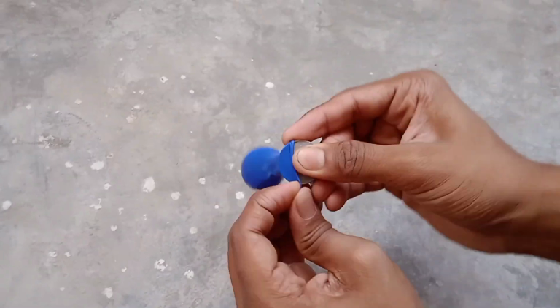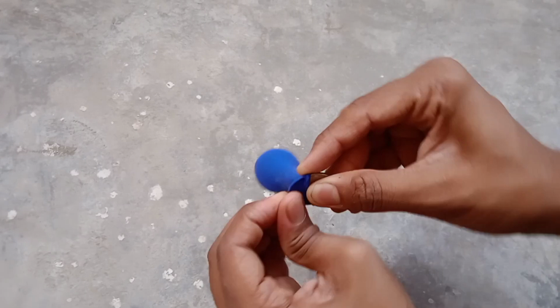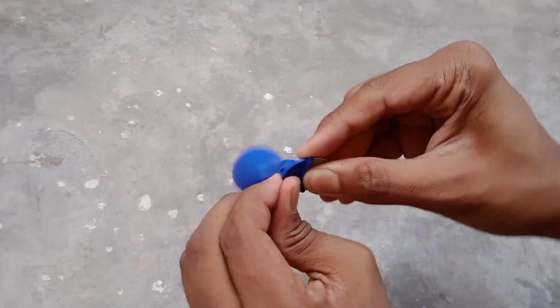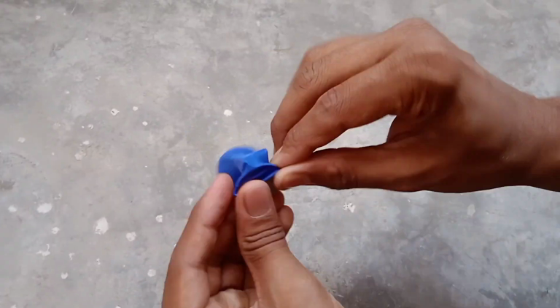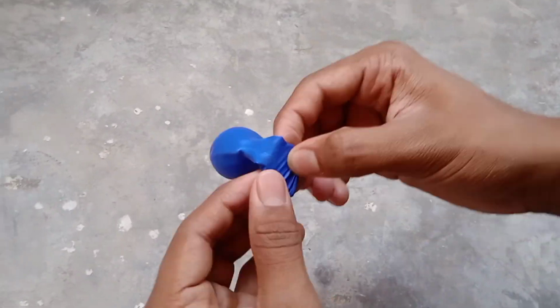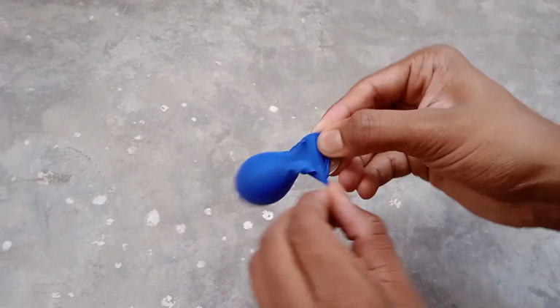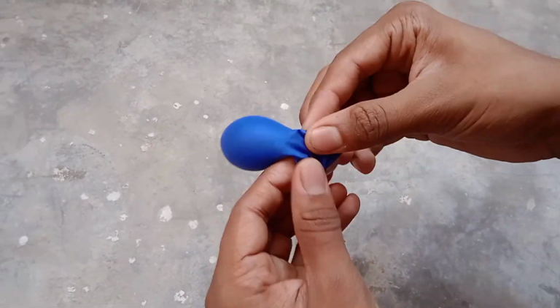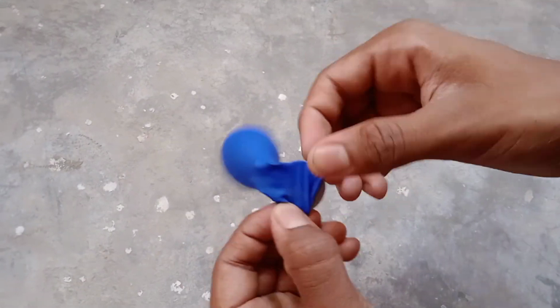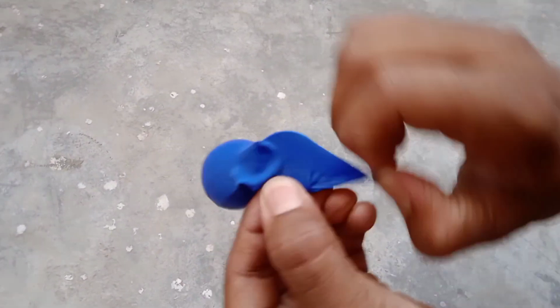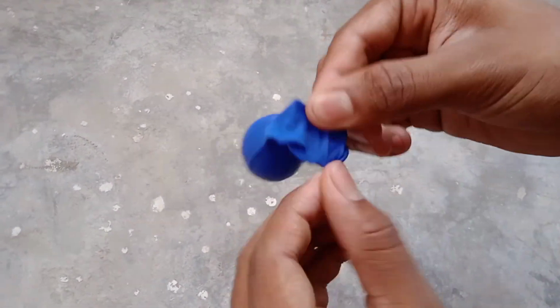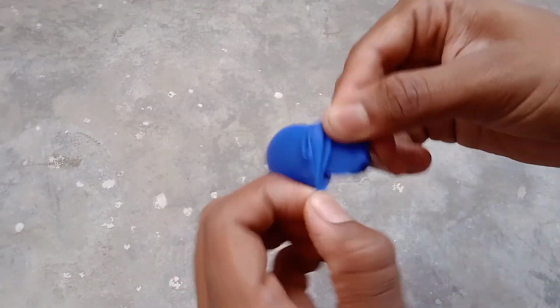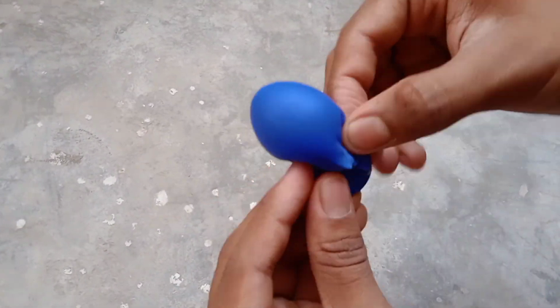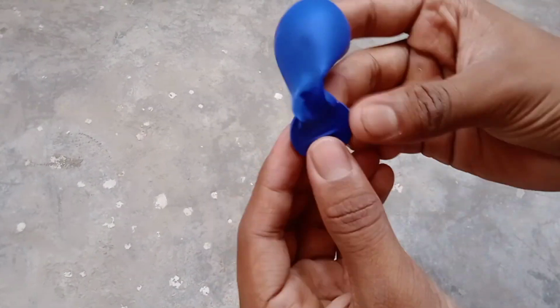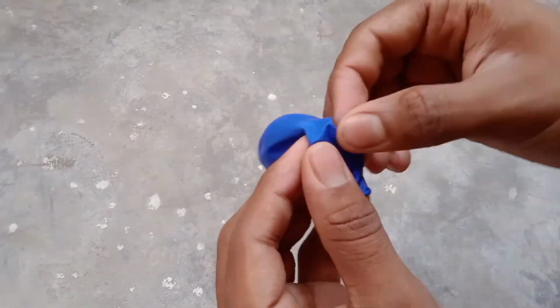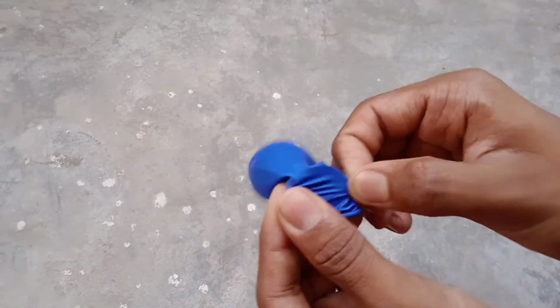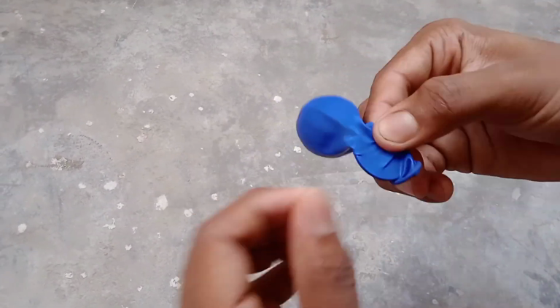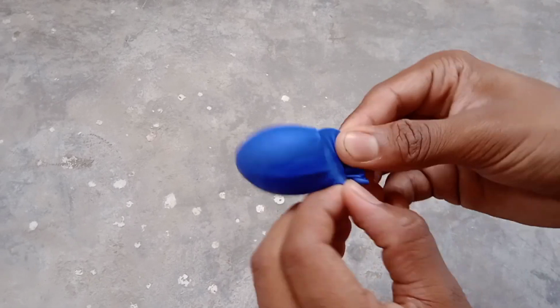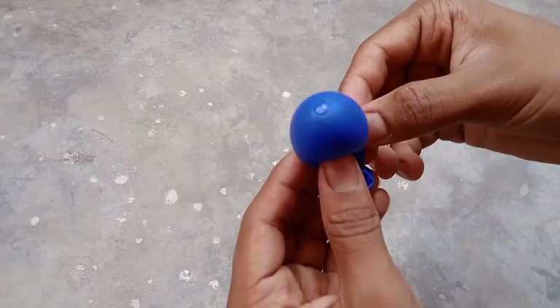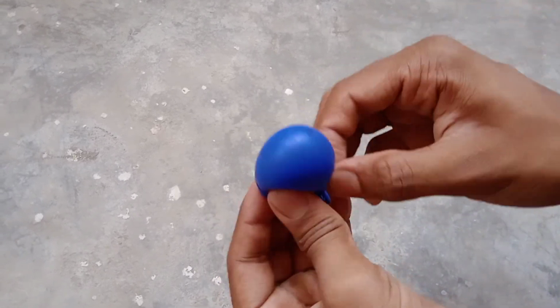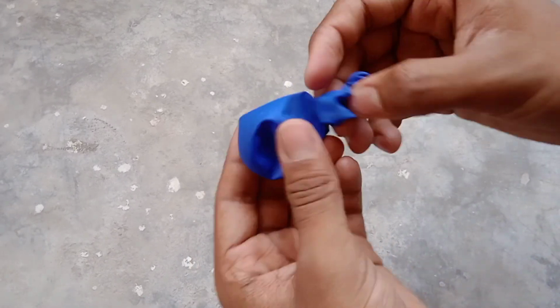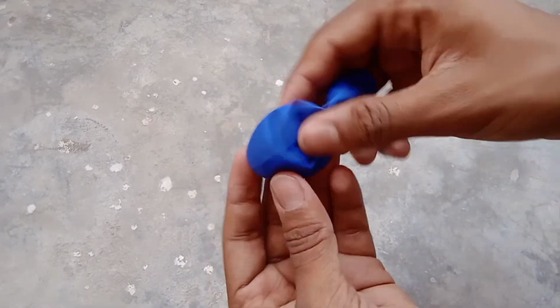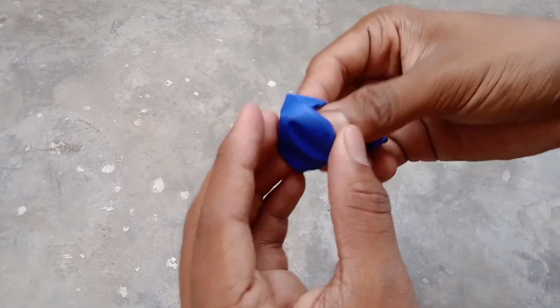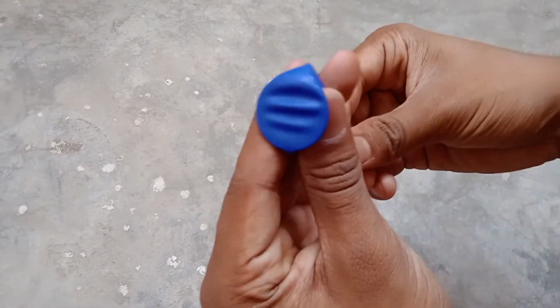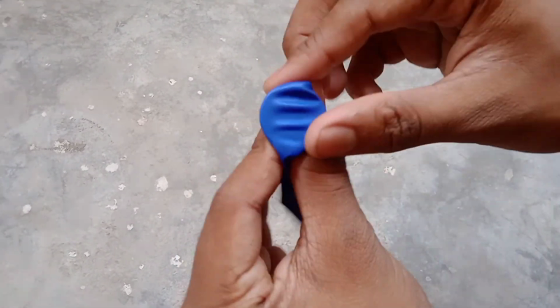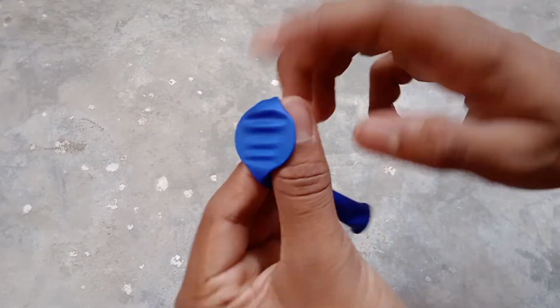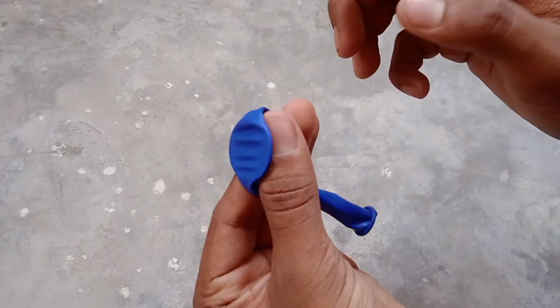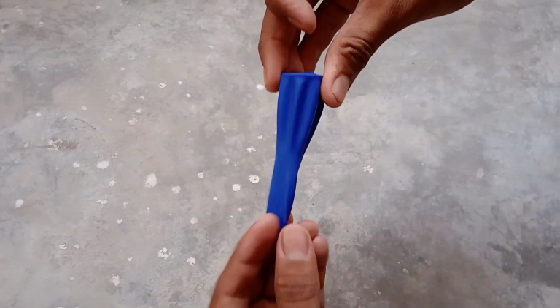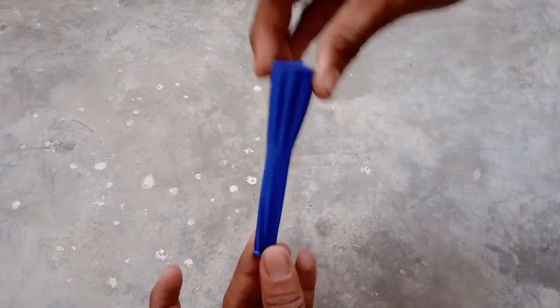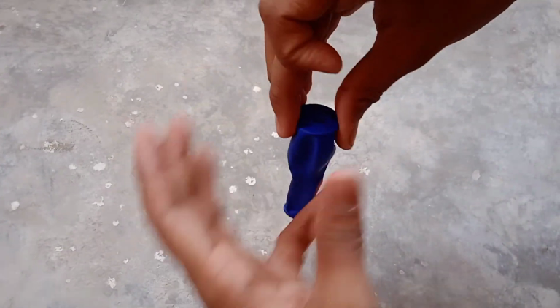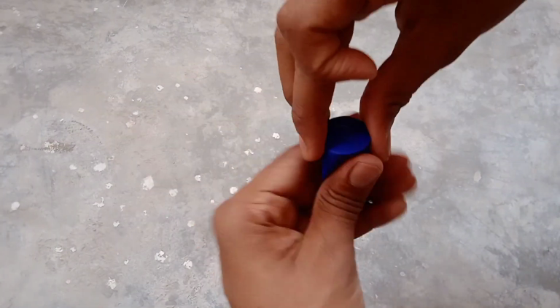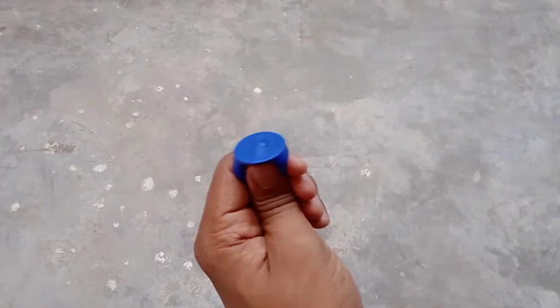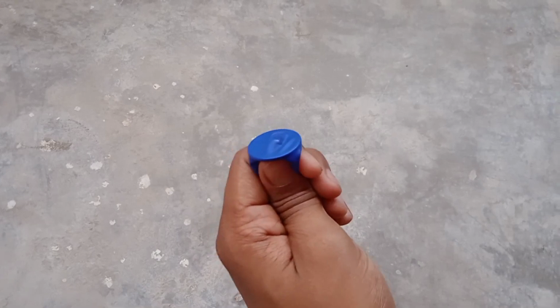For making this project, you will have to take a balloon, rubber band, and a coin. After that, follow the instructions given in the video. First of all, you will have to put the coin in the balloon, and pay attention — don't let the balloon burst.